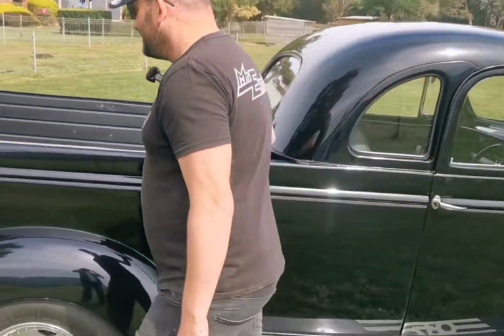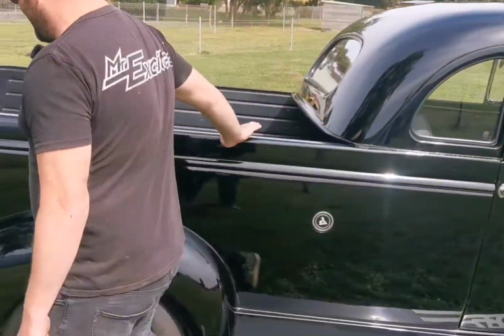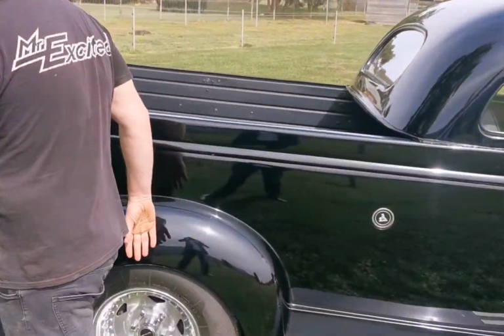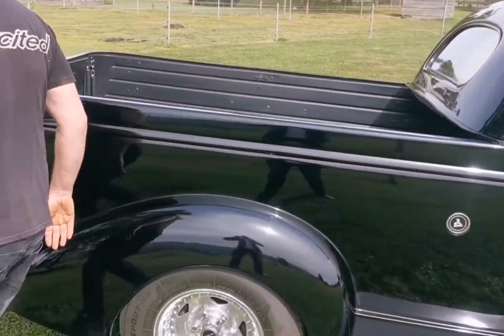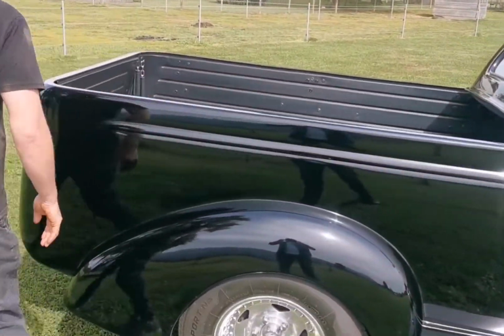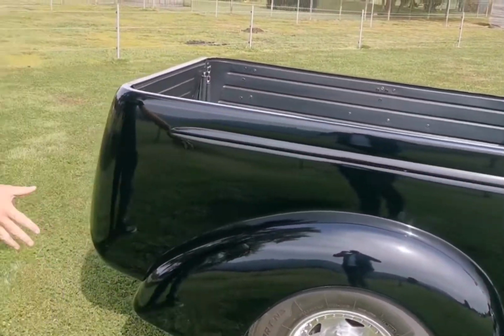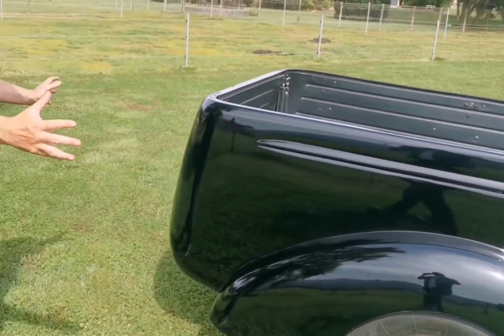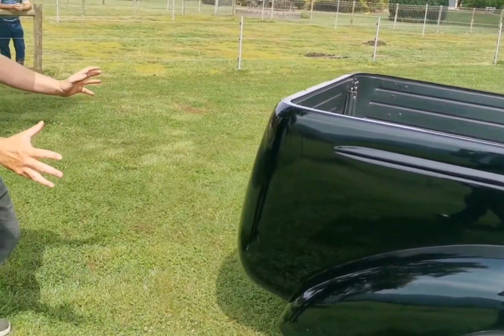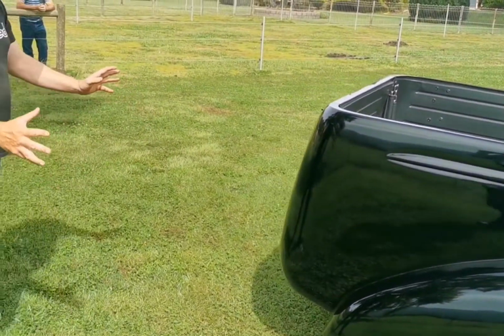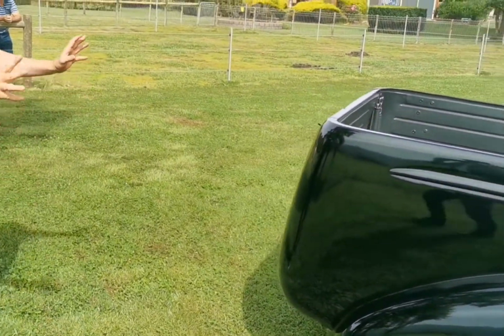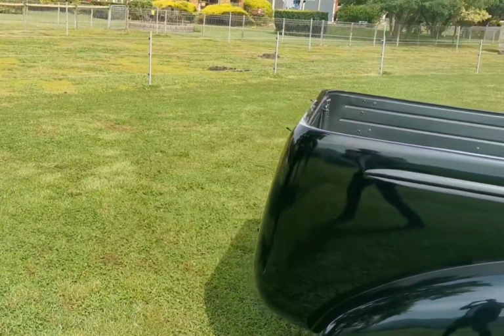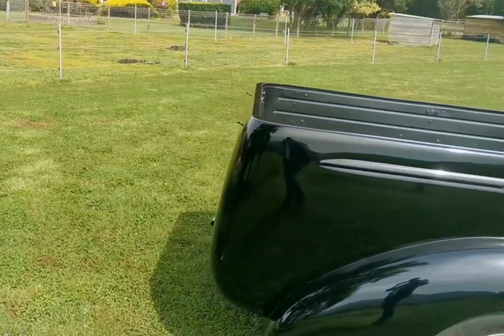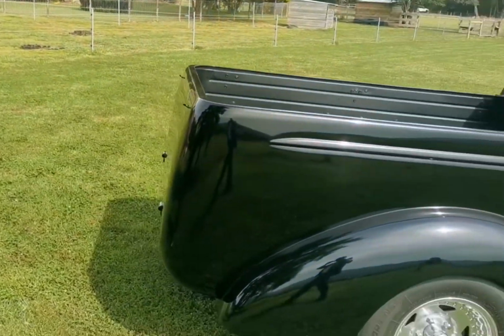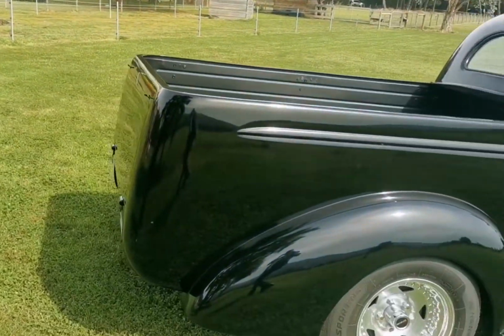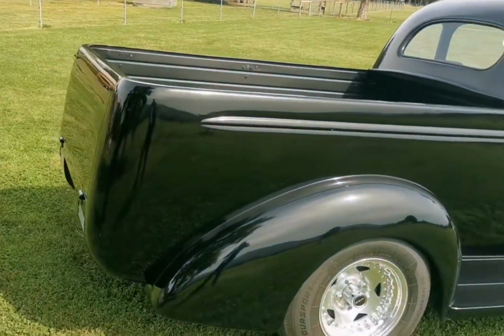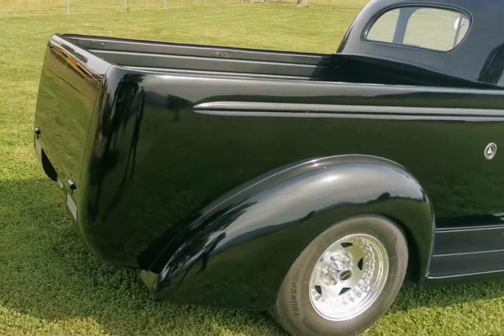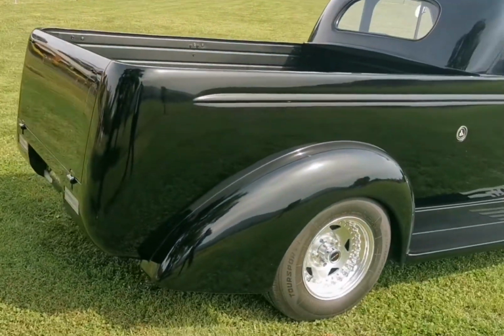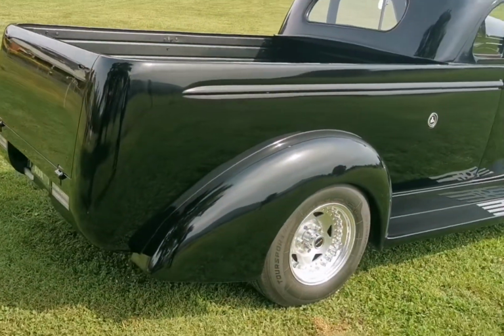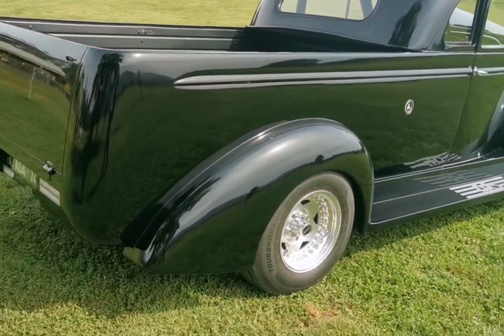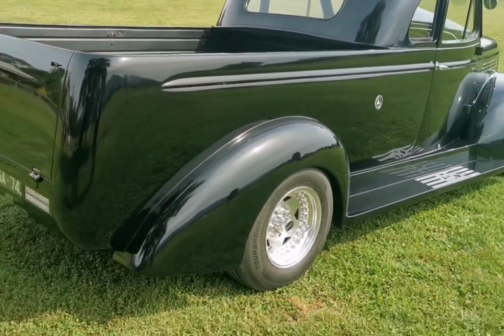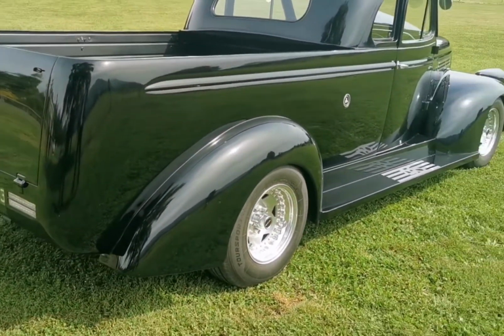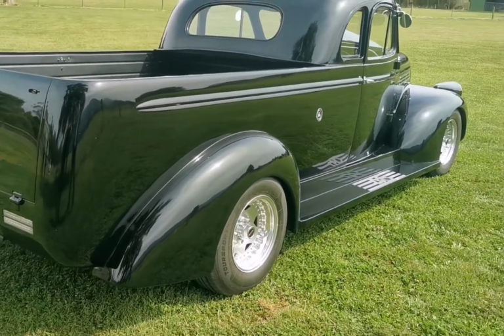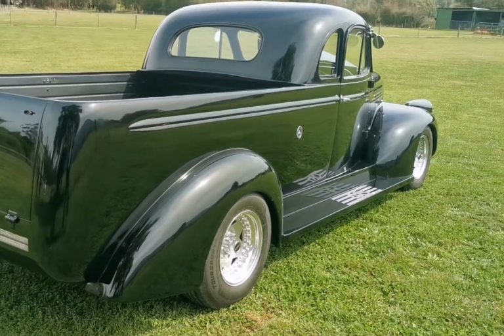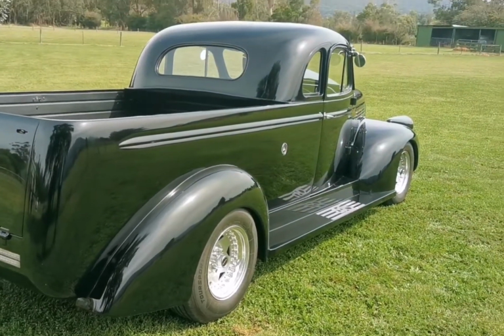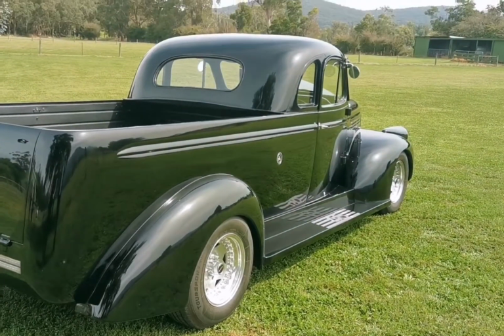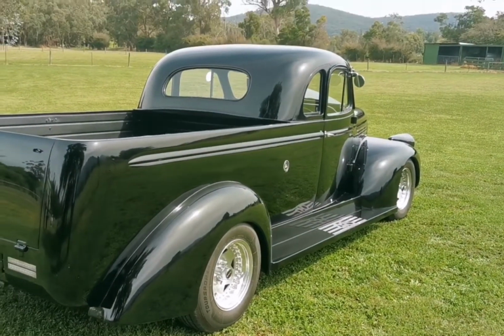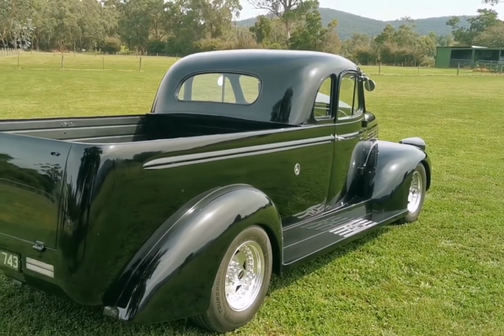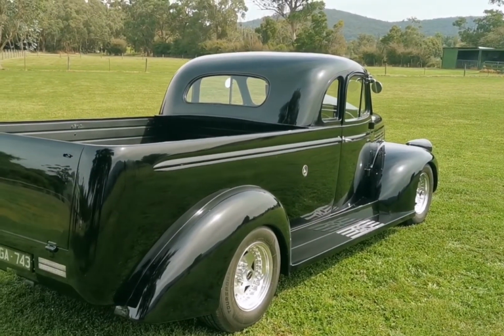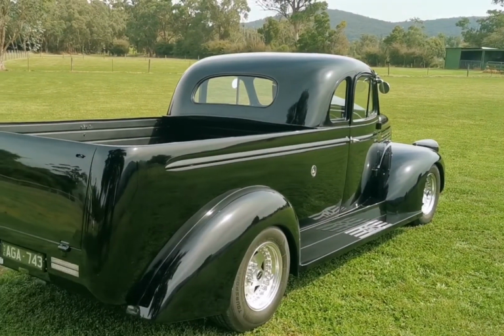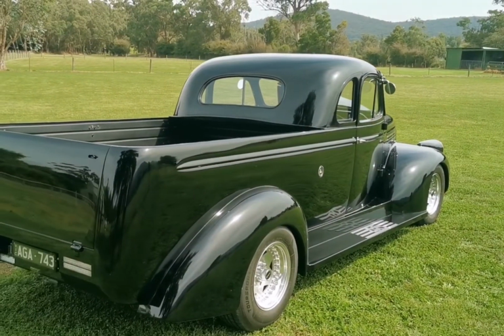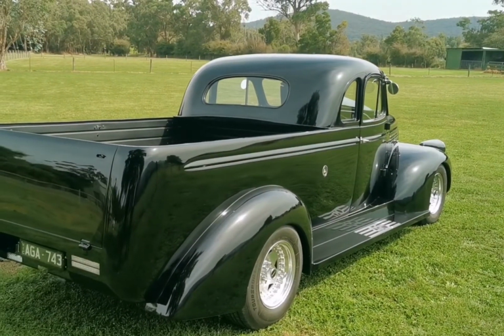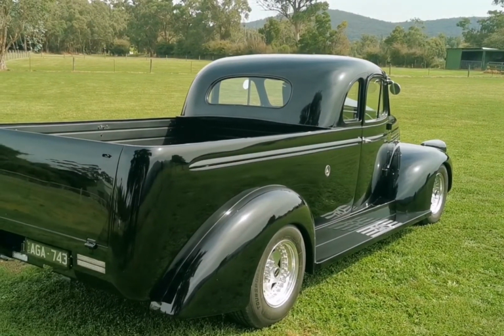But isn't it unreal? Look at the back end. You just have to look at the styling of the 40s and you can just see it. Look at the fenders, look at the shape — it's just beautiful.